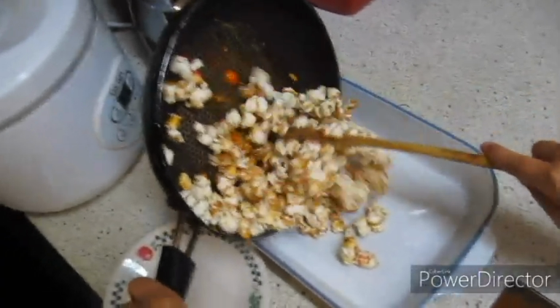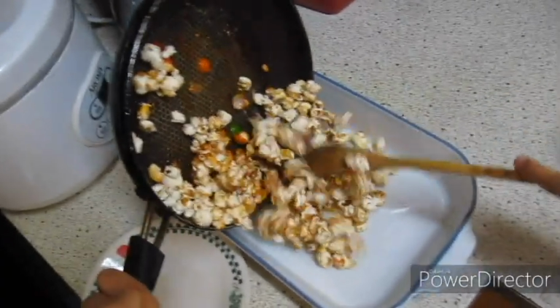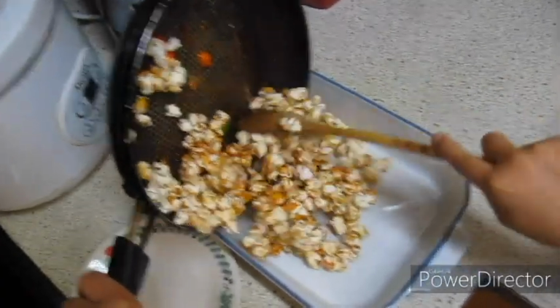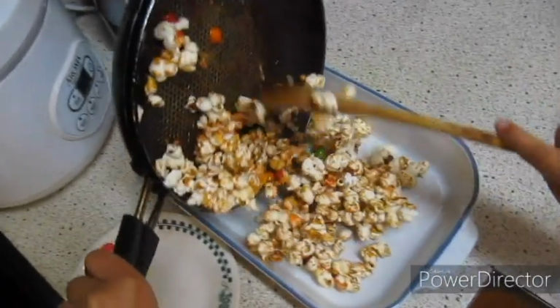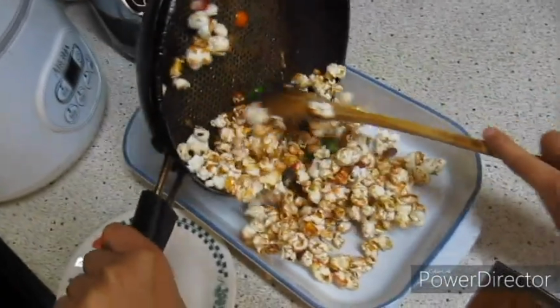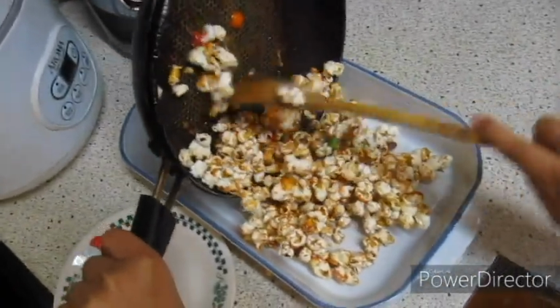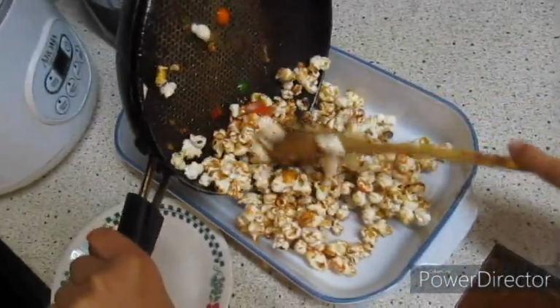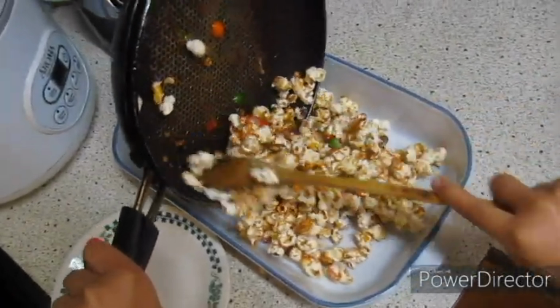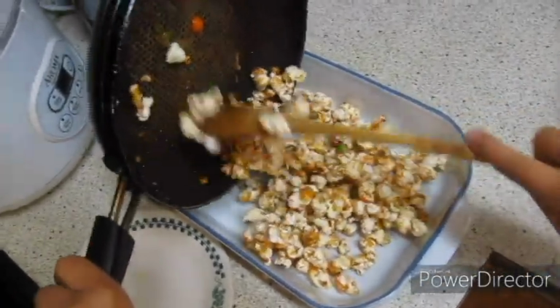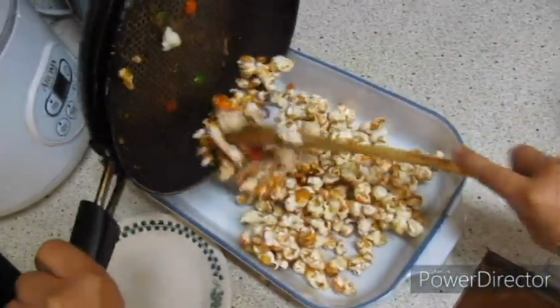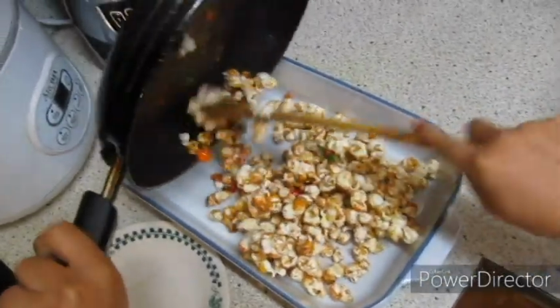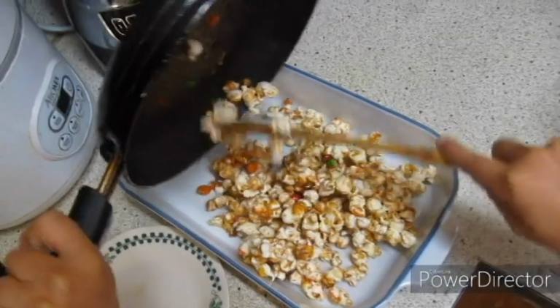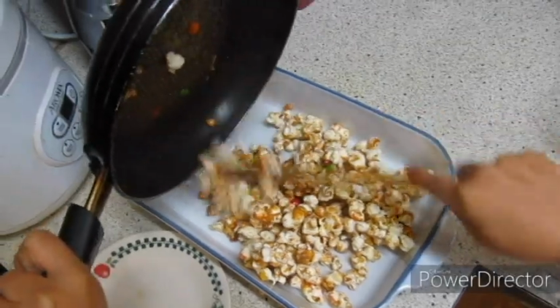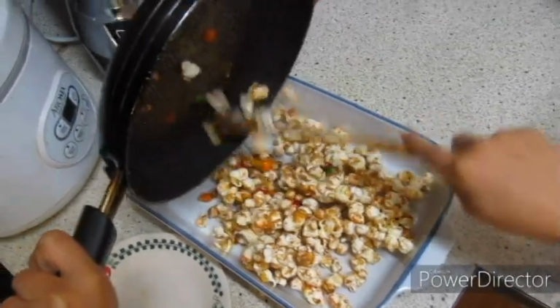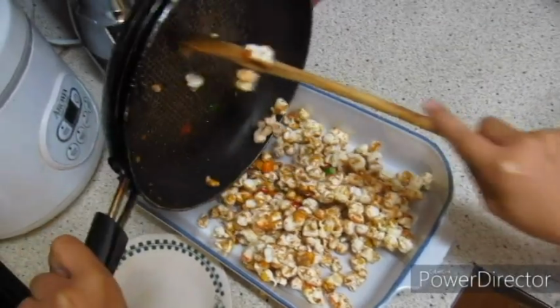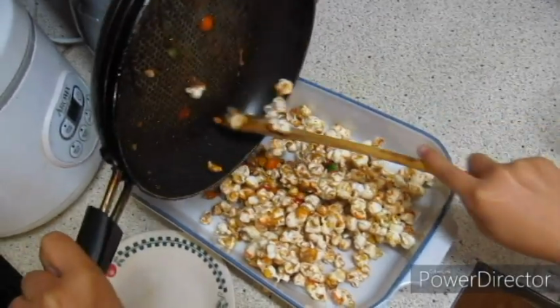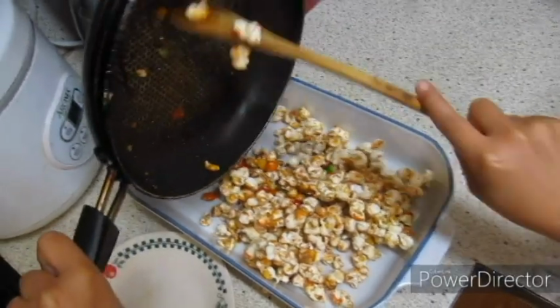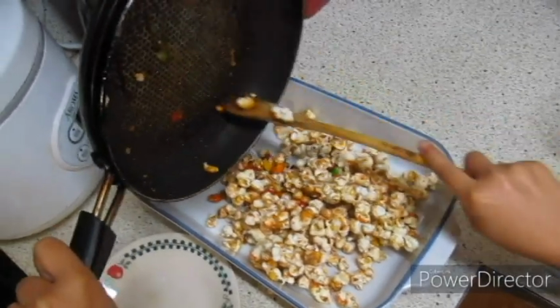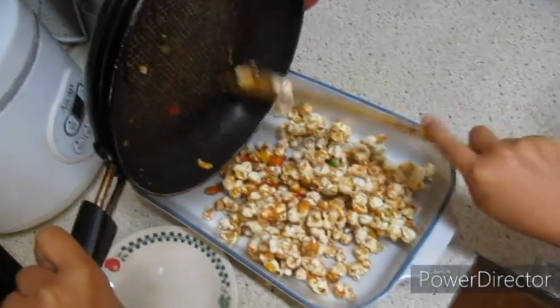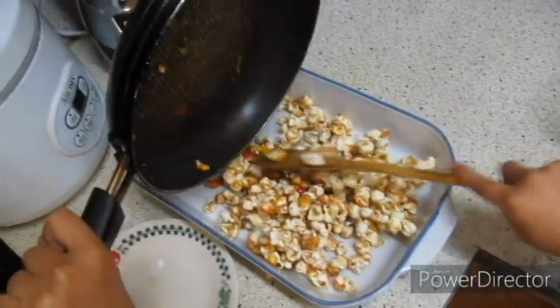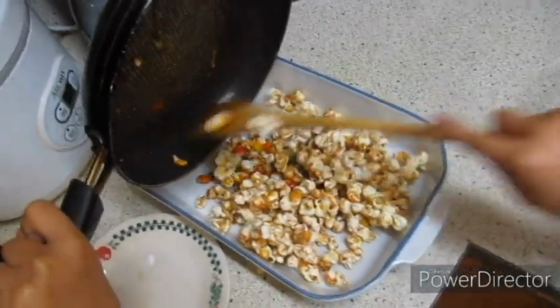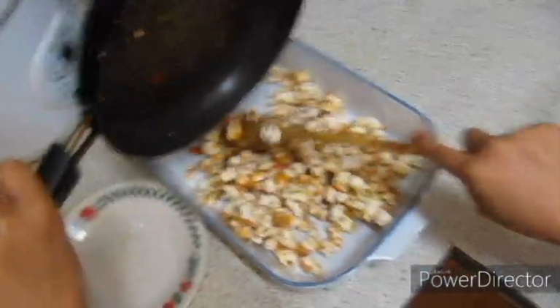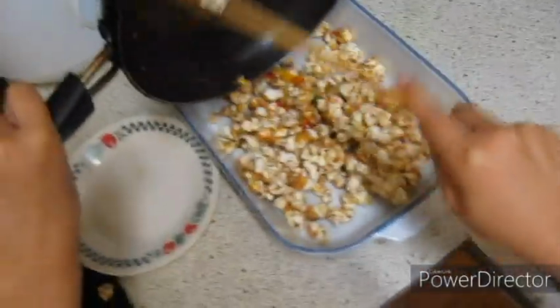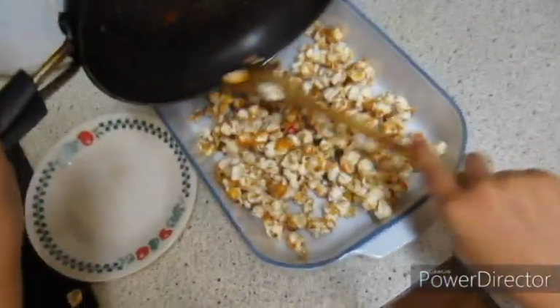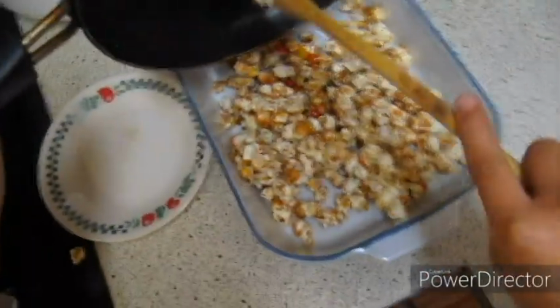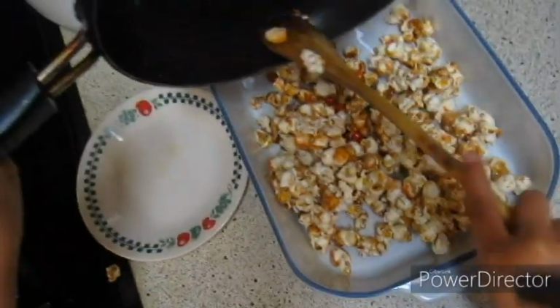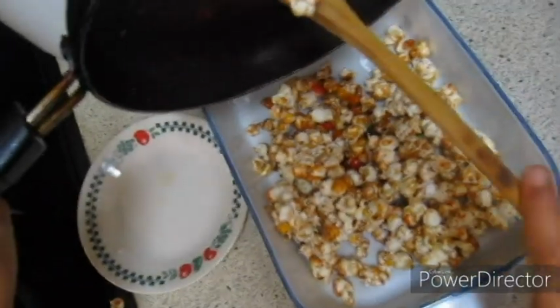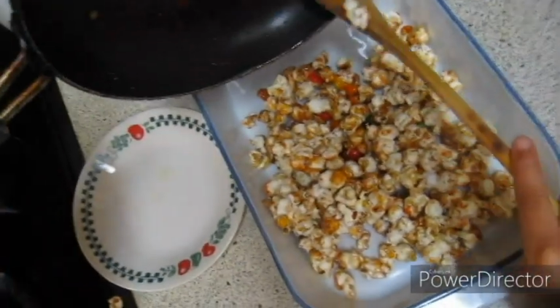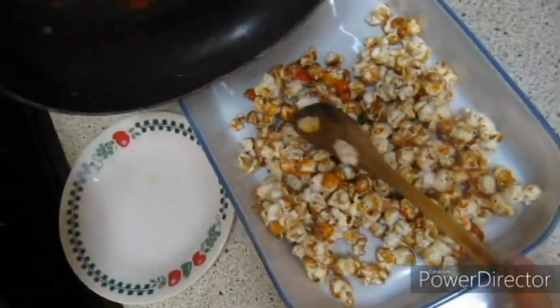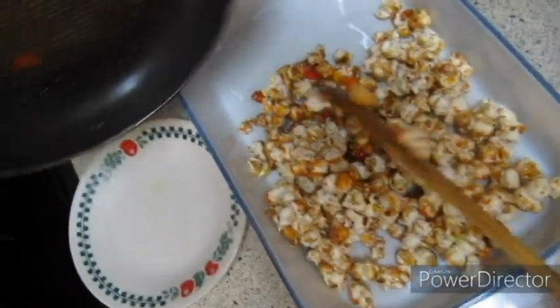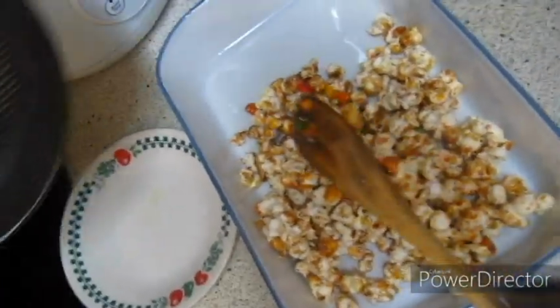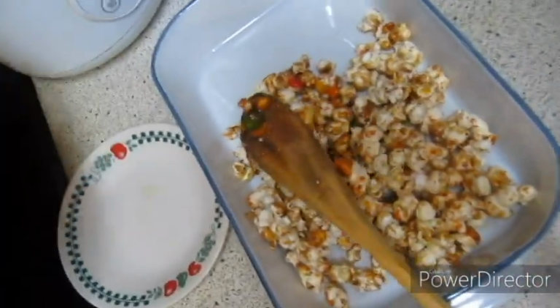Okay, let's put it inside. Just make sure to scrape all of it down. Okay, I think that's pretty good.